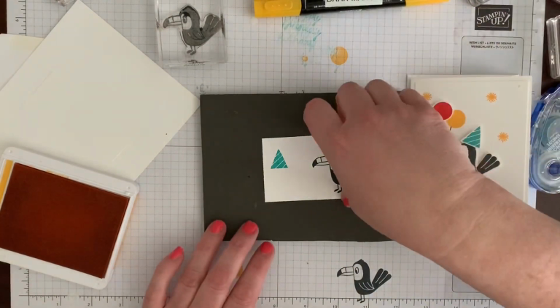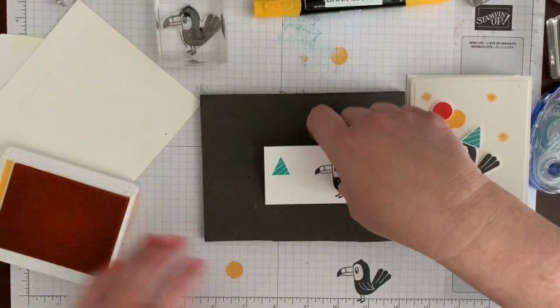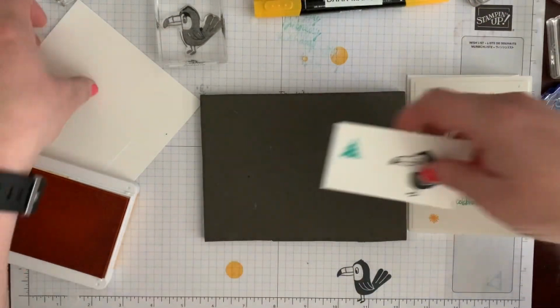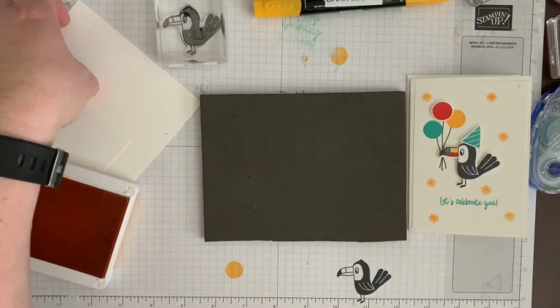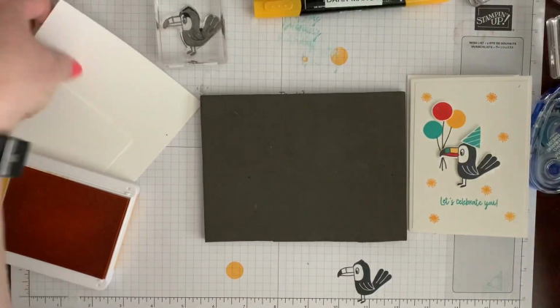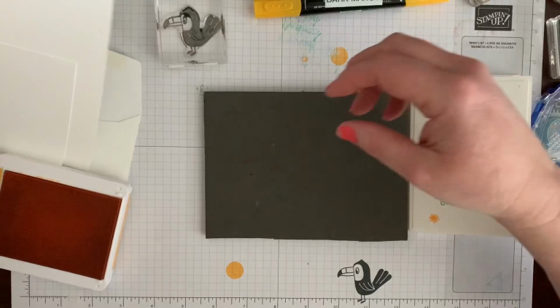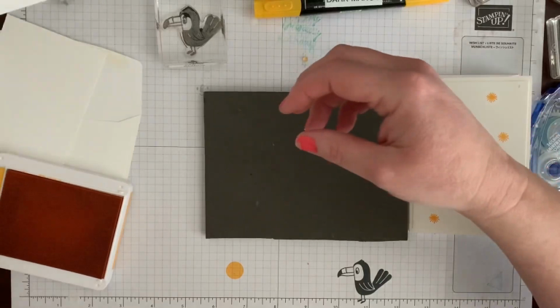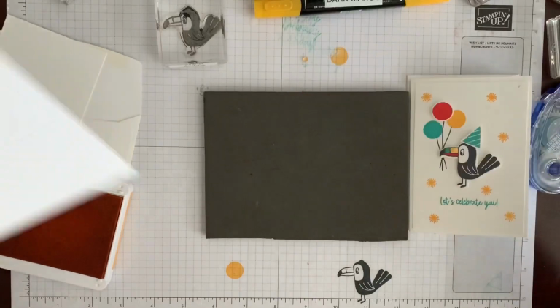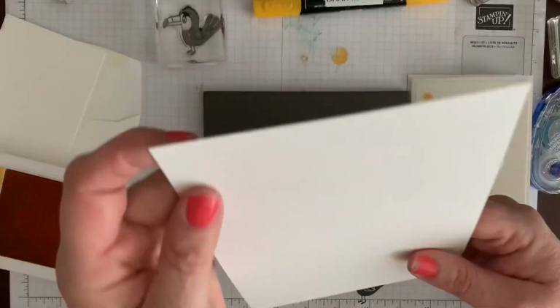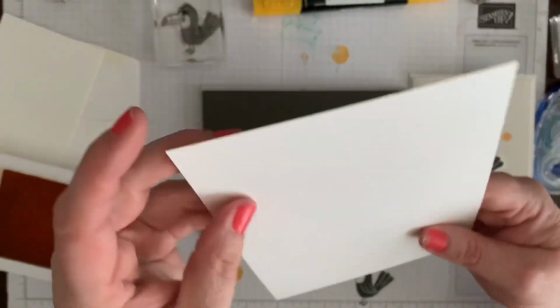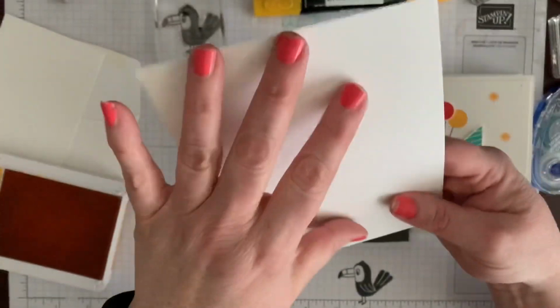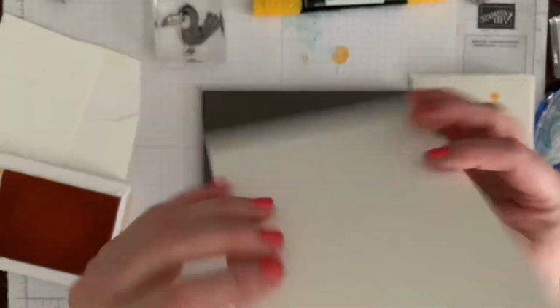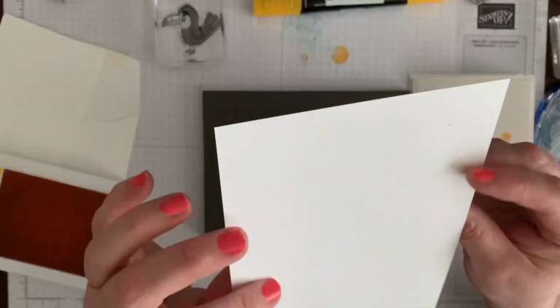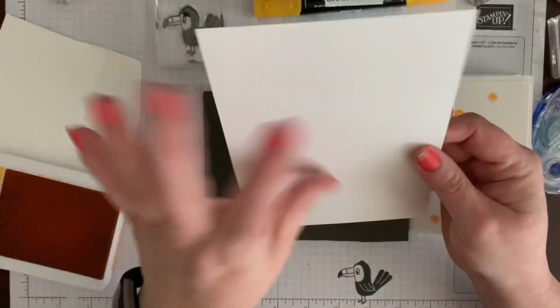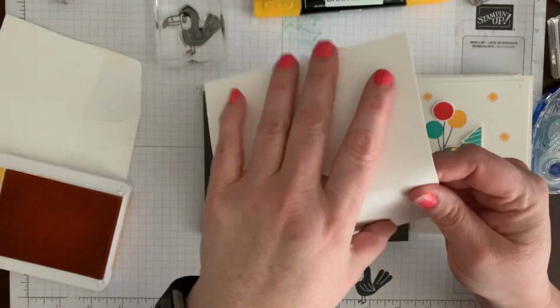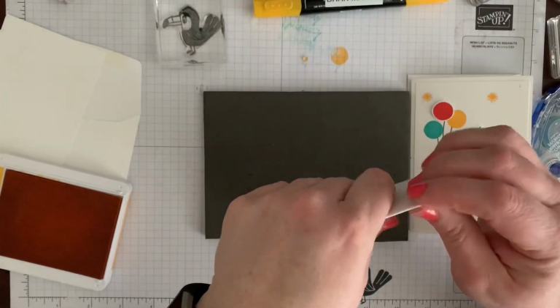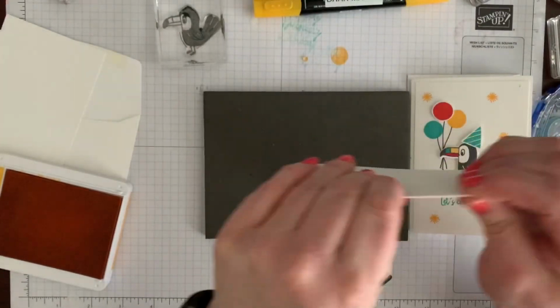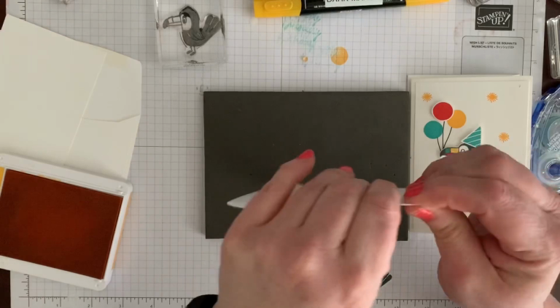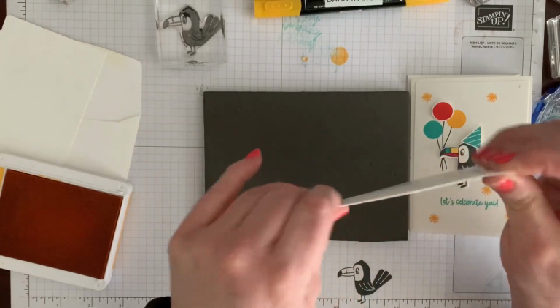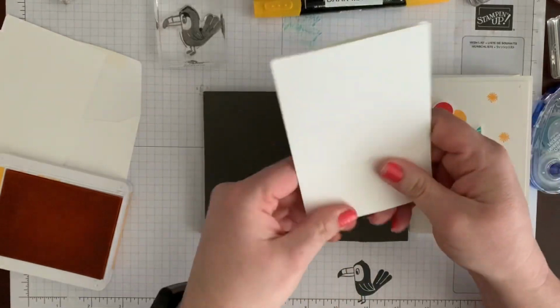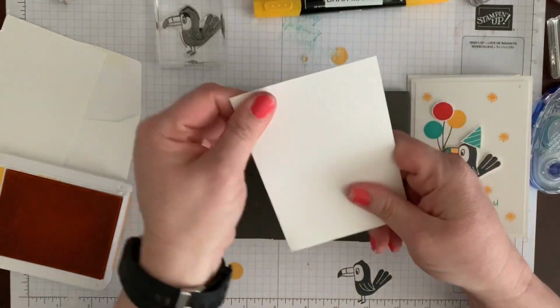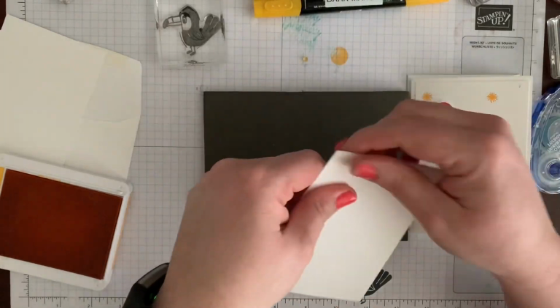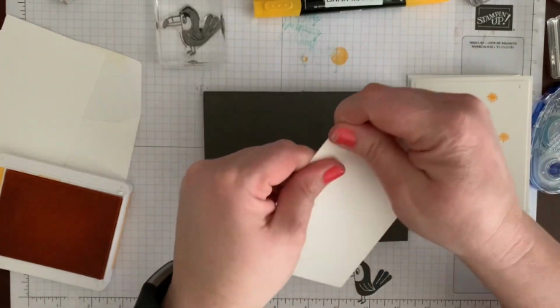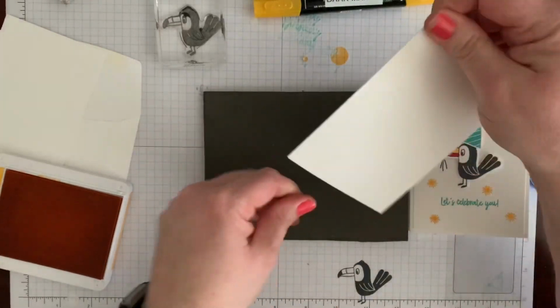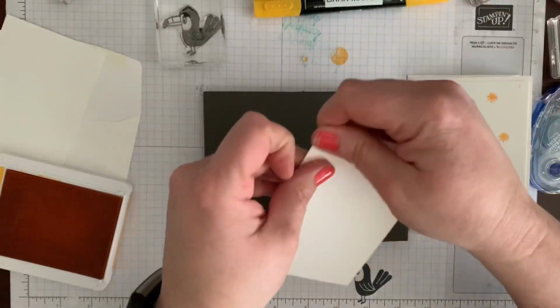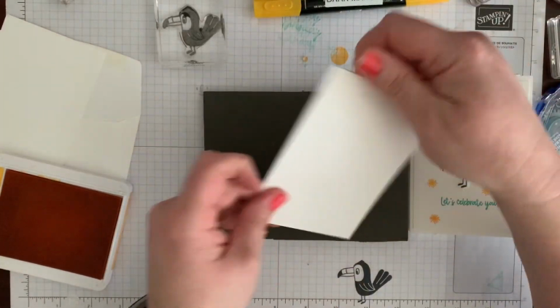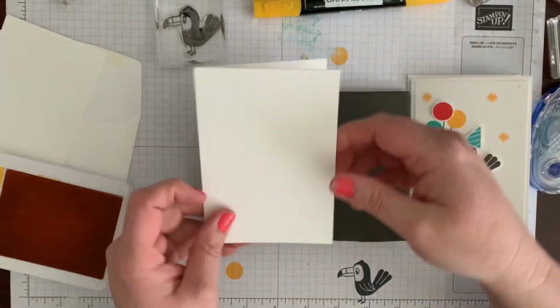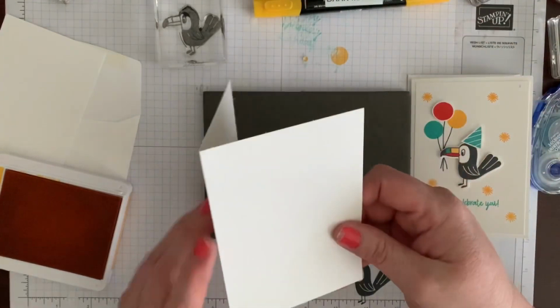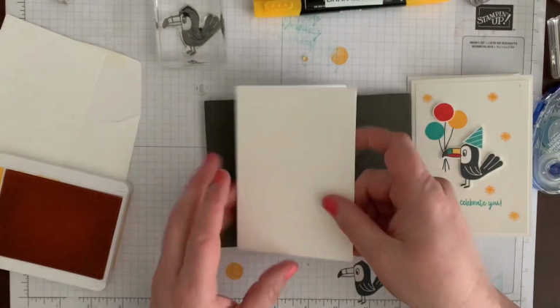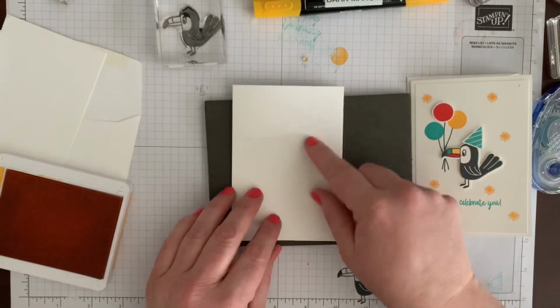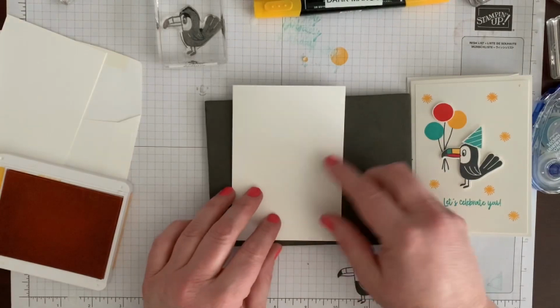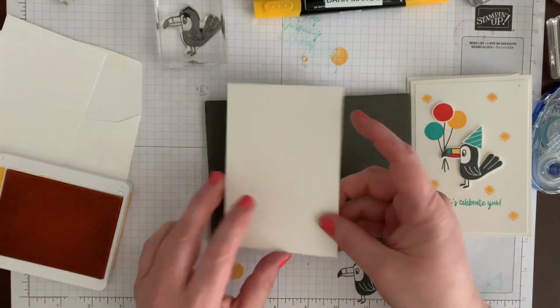So I'm going to go to my base card. These are the note cards and envelopes you can get from Stampin' Up and they're already cut for you.